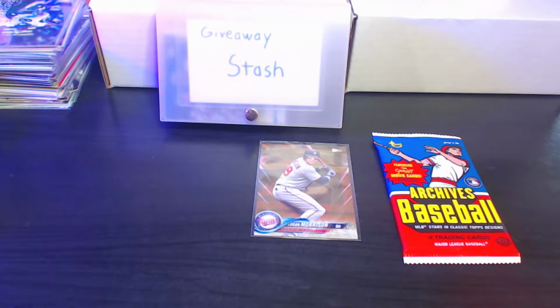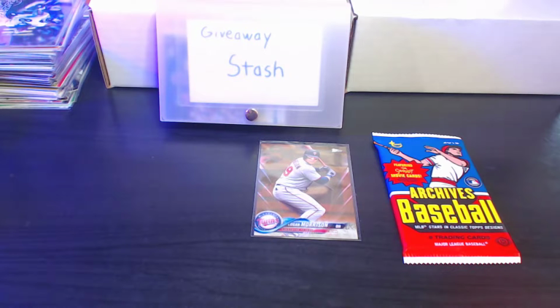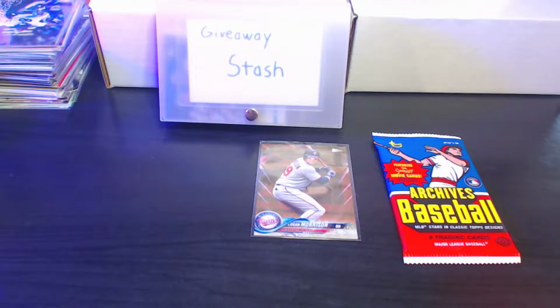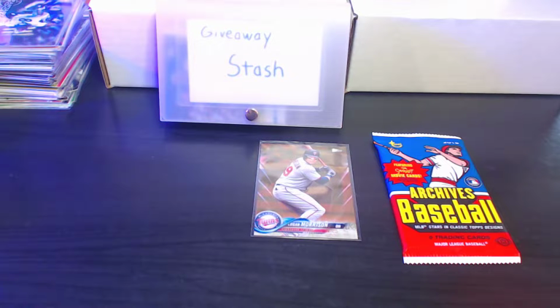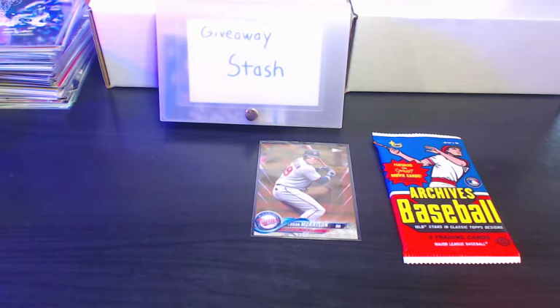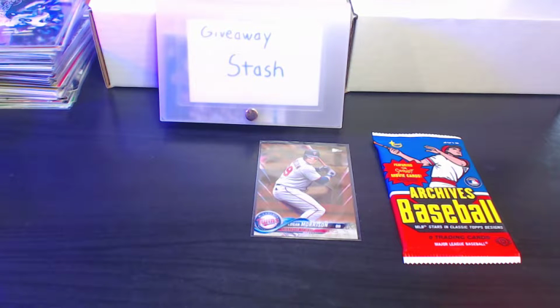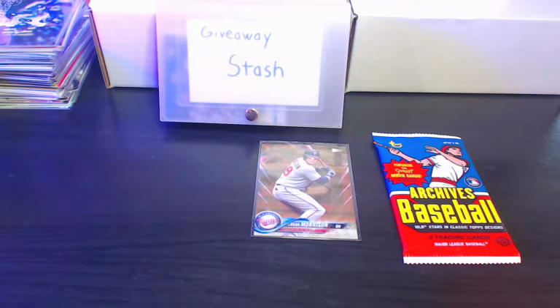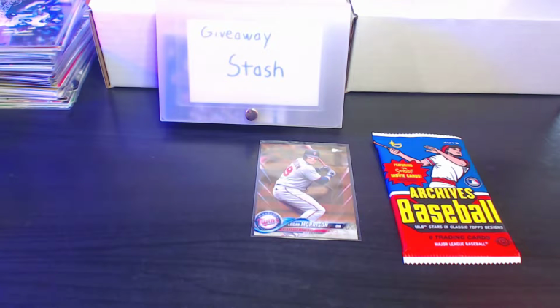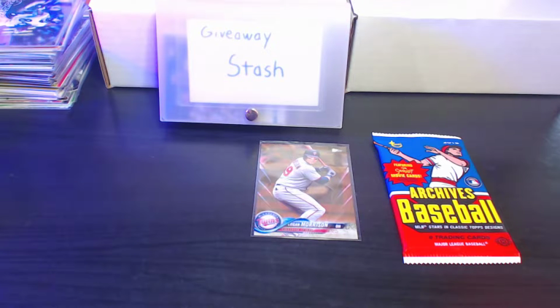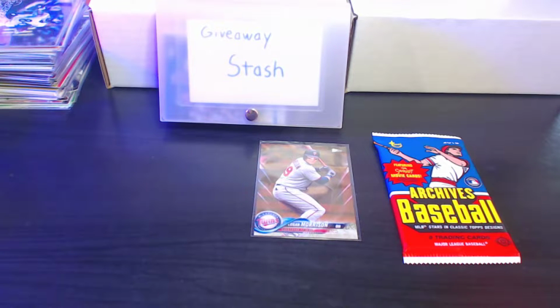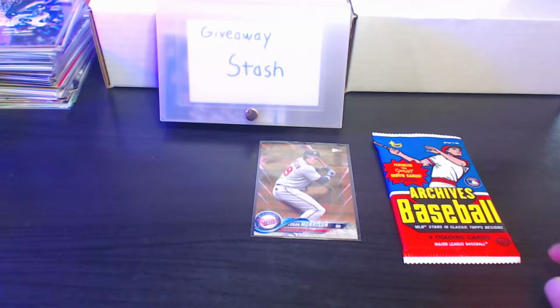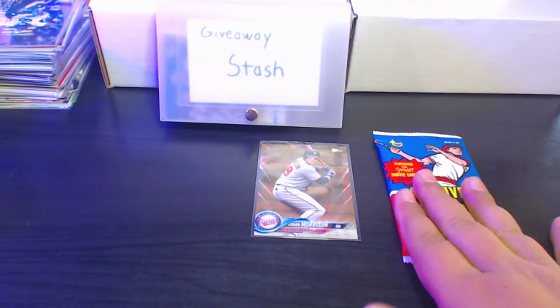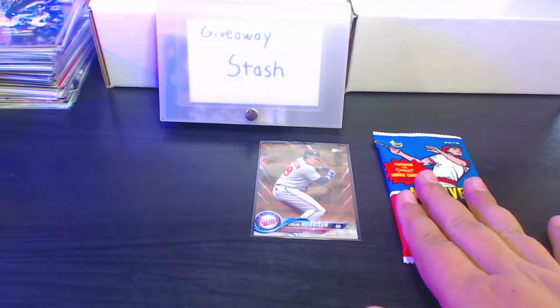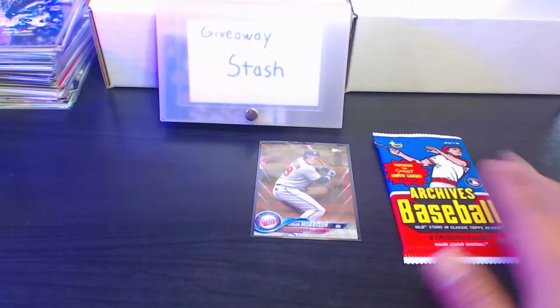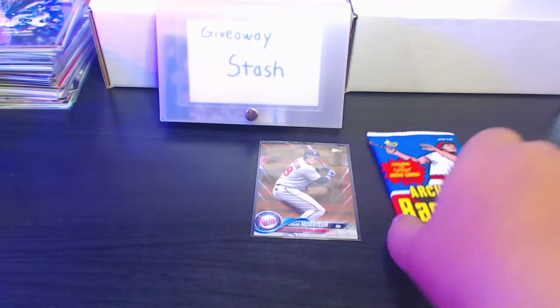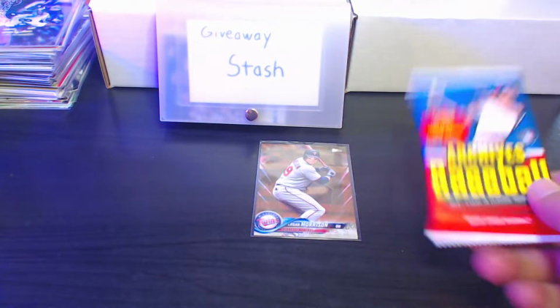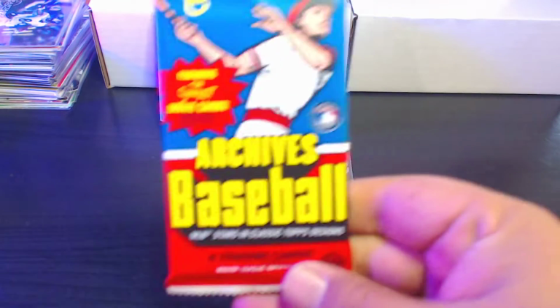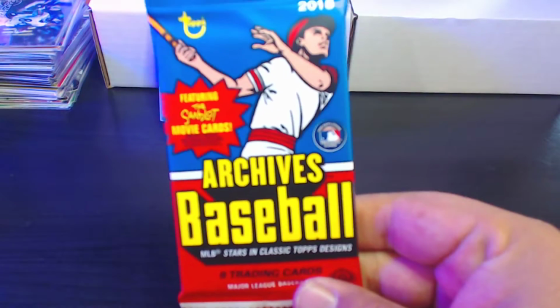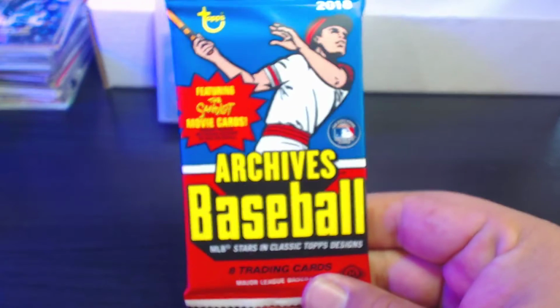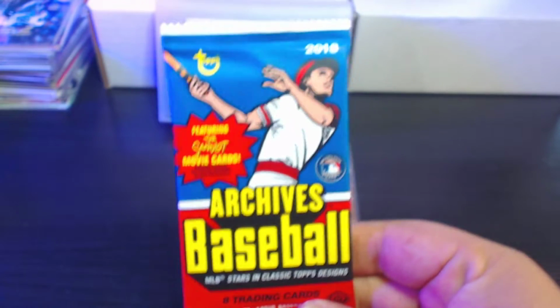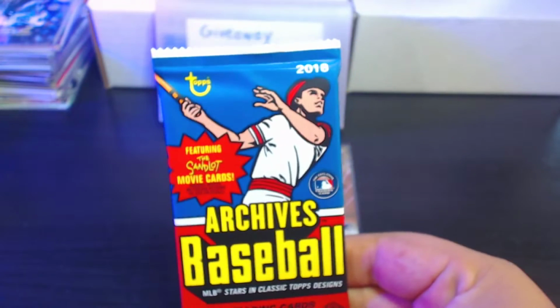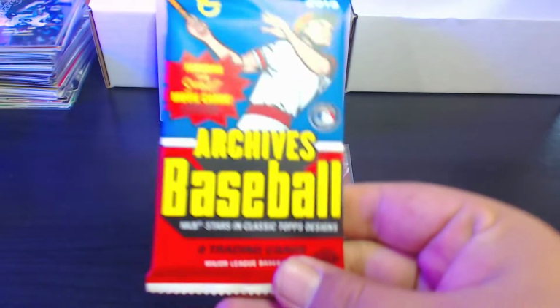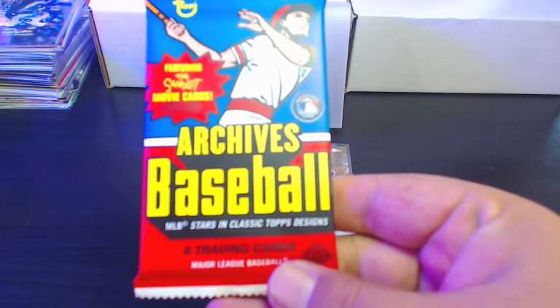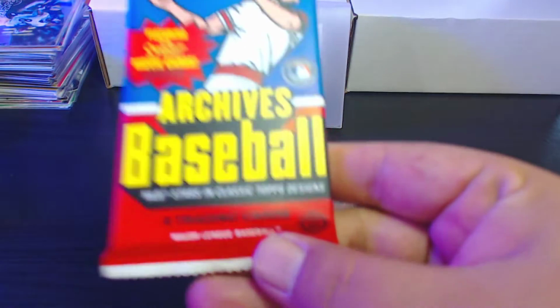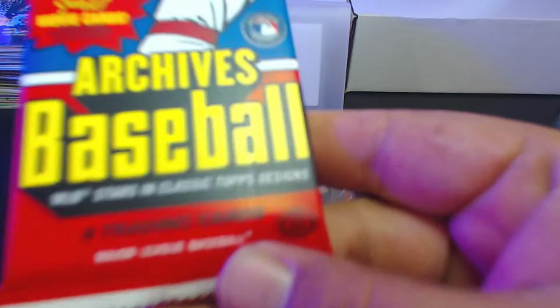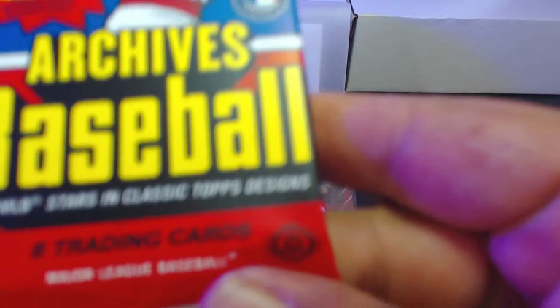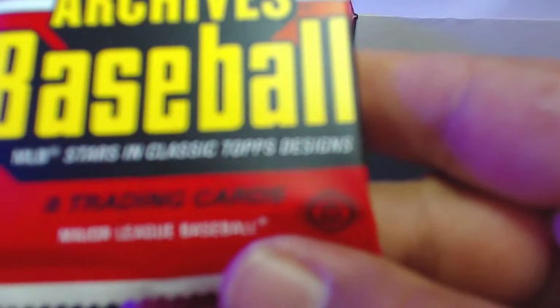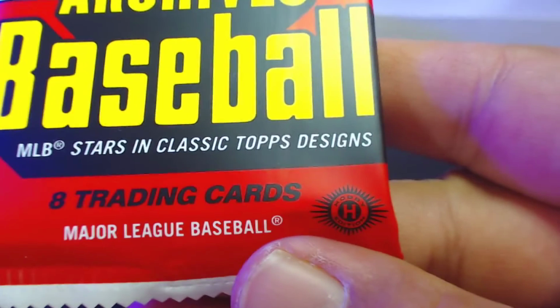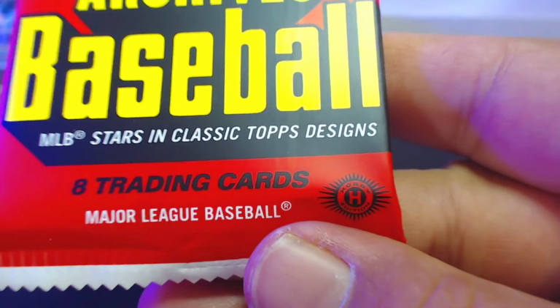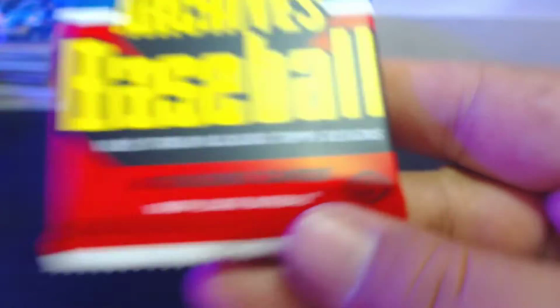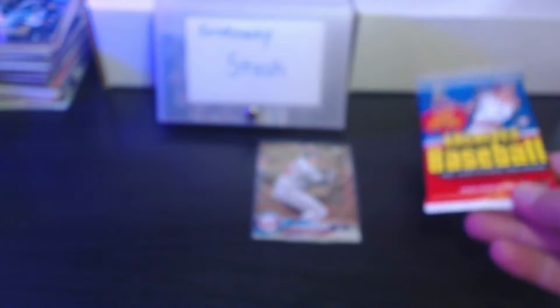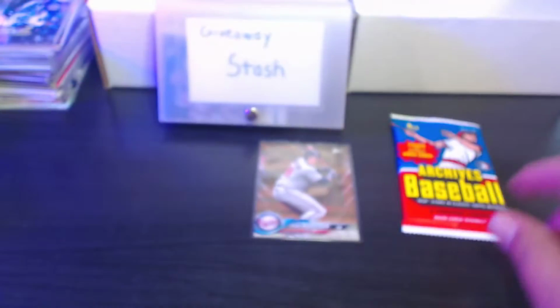What's up friends and fellow card collectors, Card Obvious here, and today I'm back with another video. Gonna do another quick pack rip — Topps Archives 2018 hobby pack. Let's get the hobby down there, there we go, good job camera.